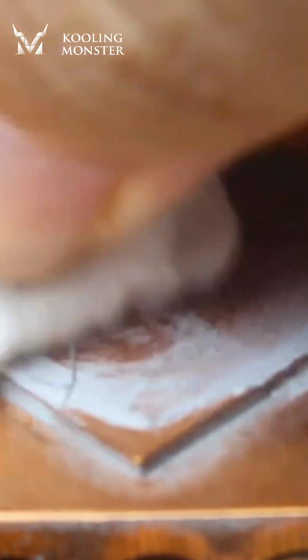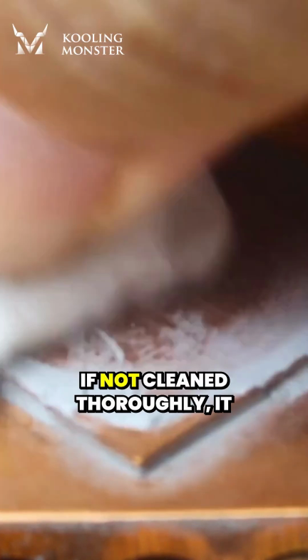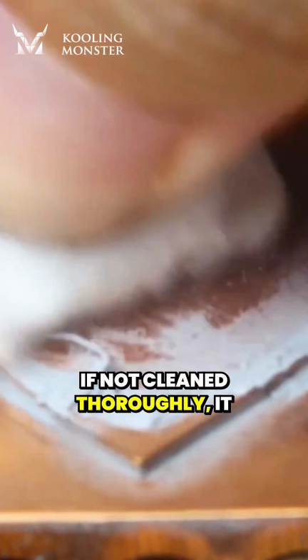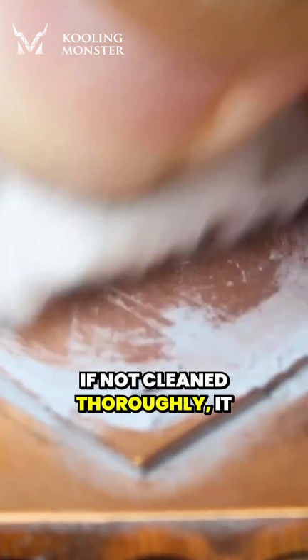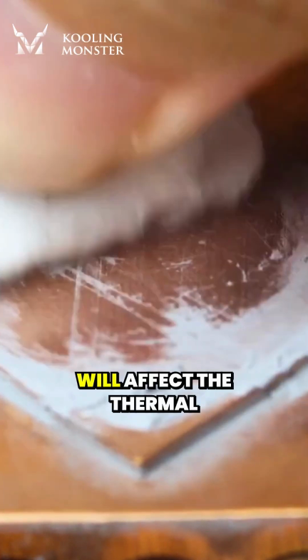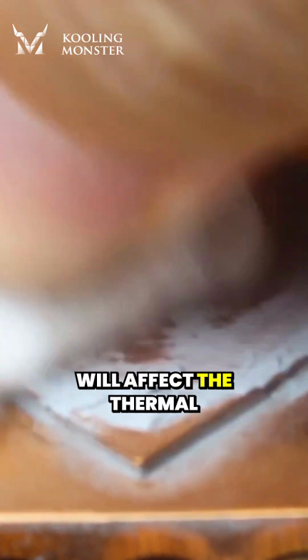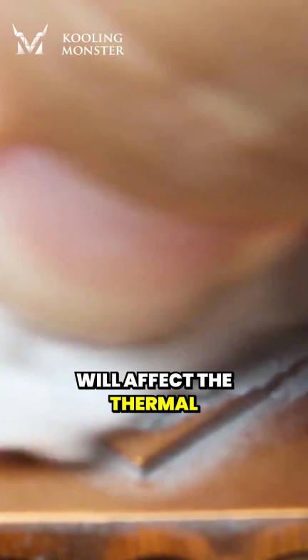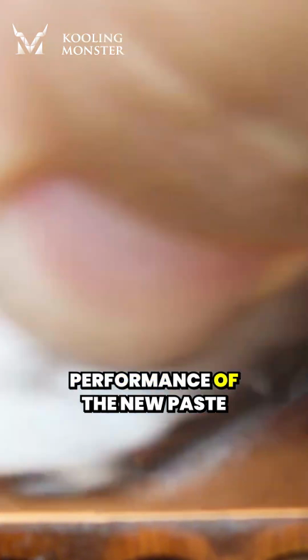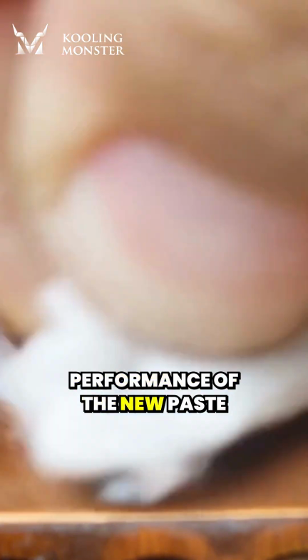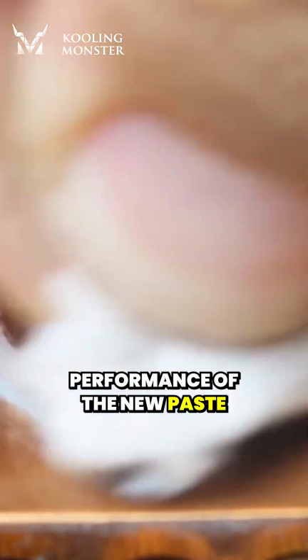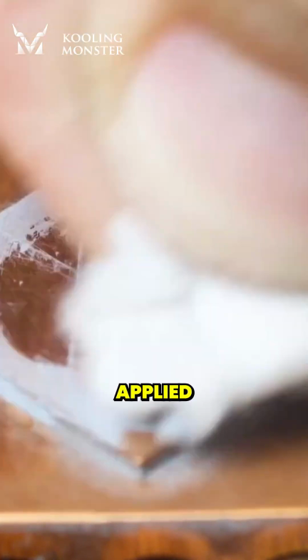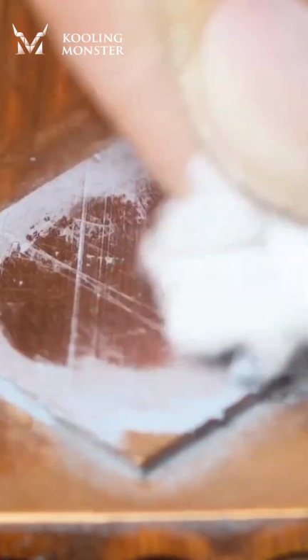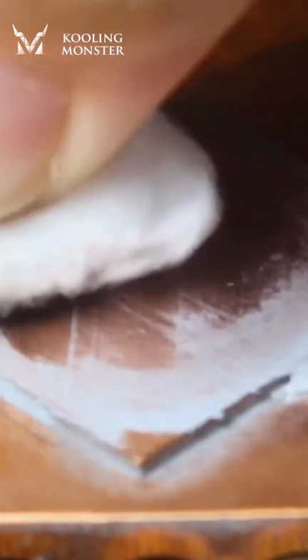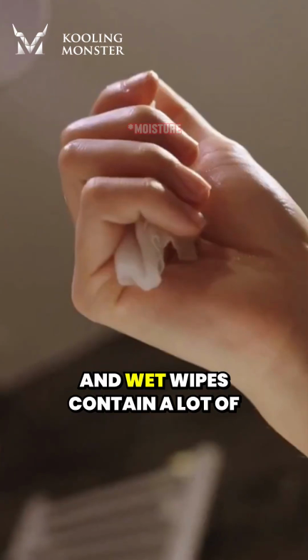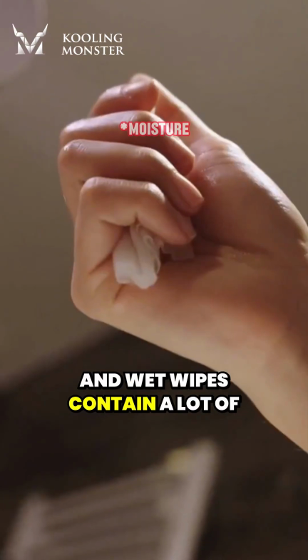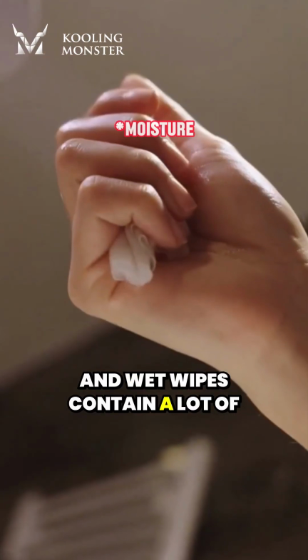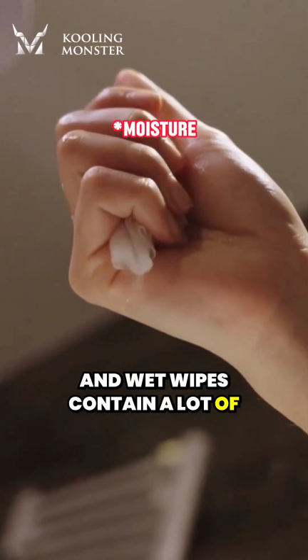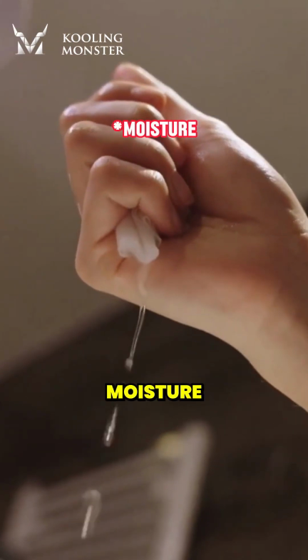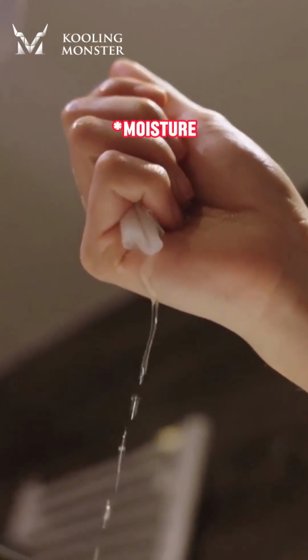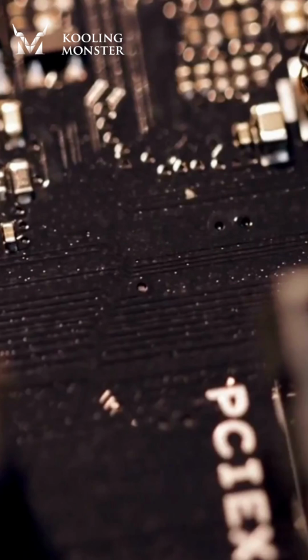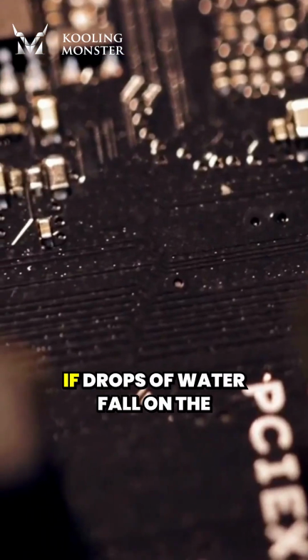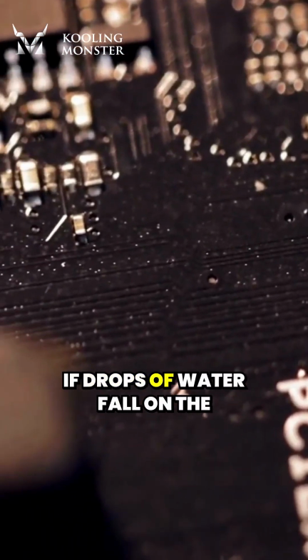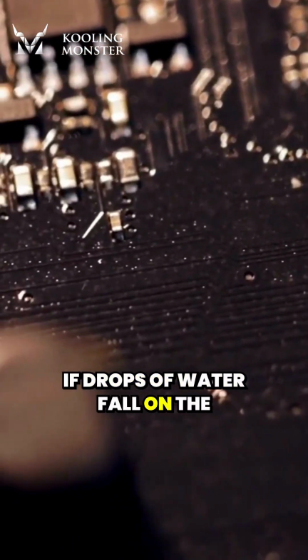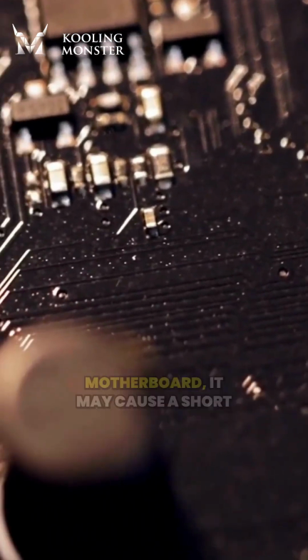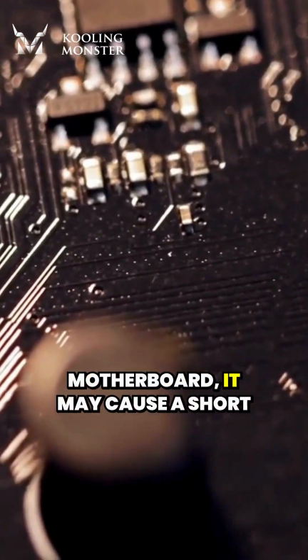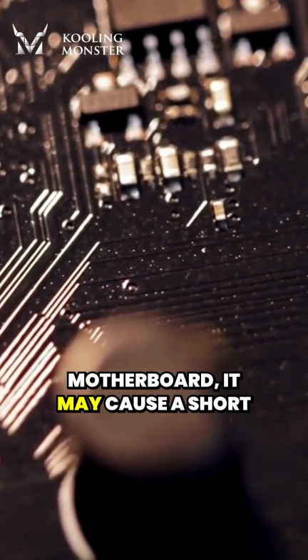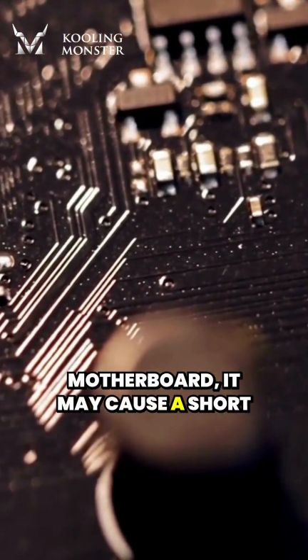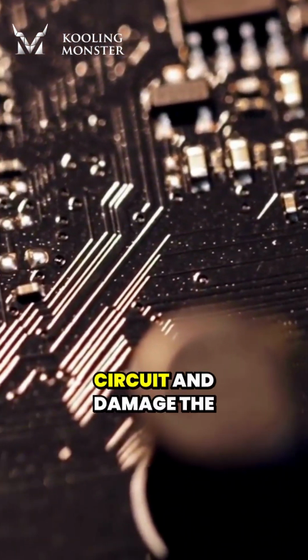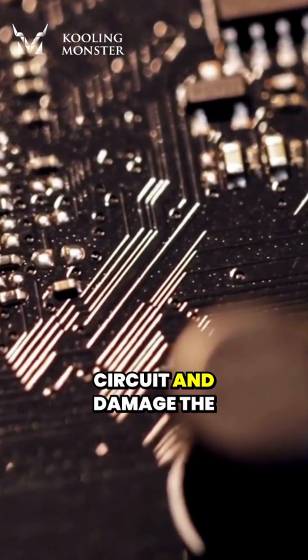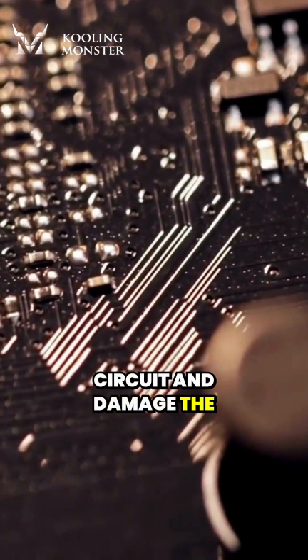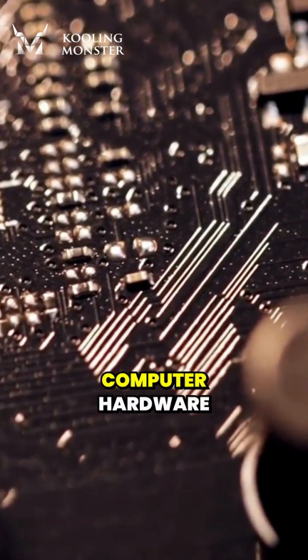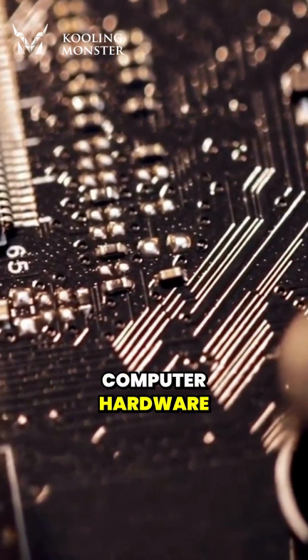If not cleaned thoroughly, it will affect the thermal performance of the new paste applied. And wet wipes contain a lot of moisture. If drops of water fall on the motherboard, it may cause a short circuit and damage the computer hardware.